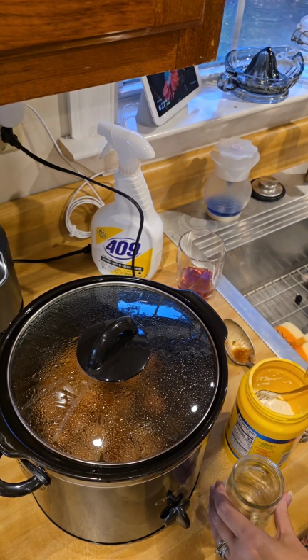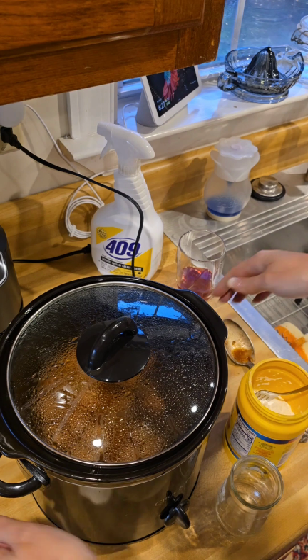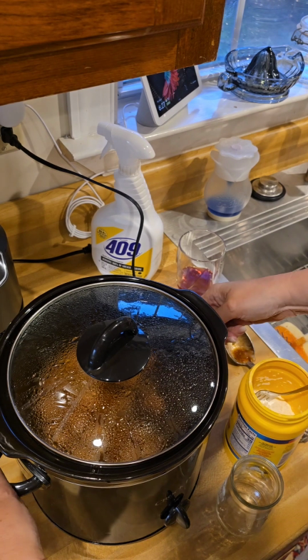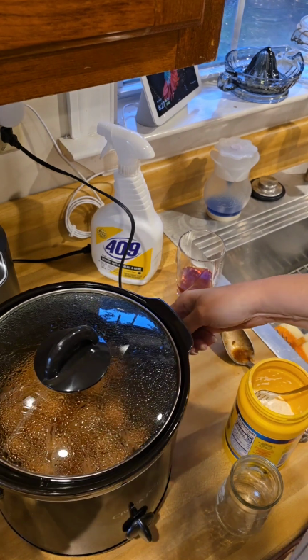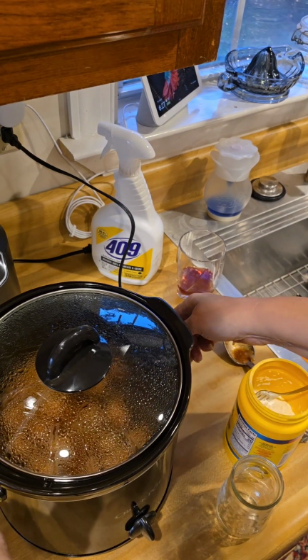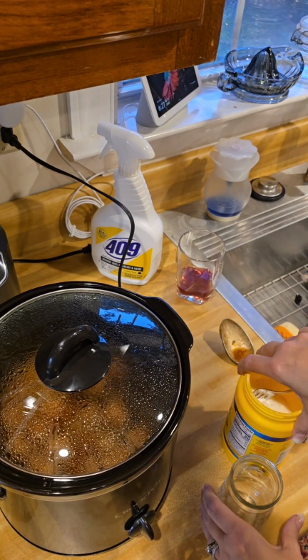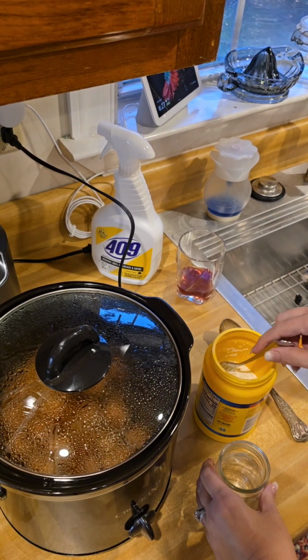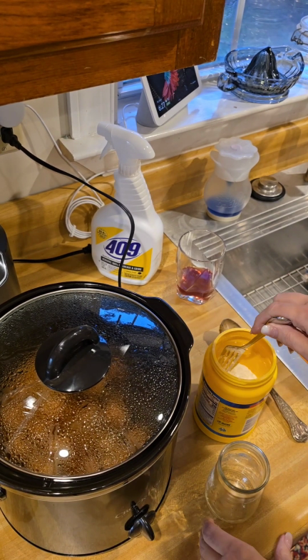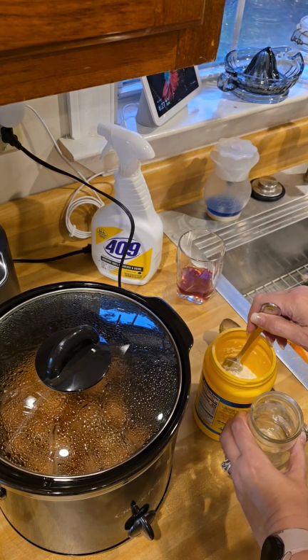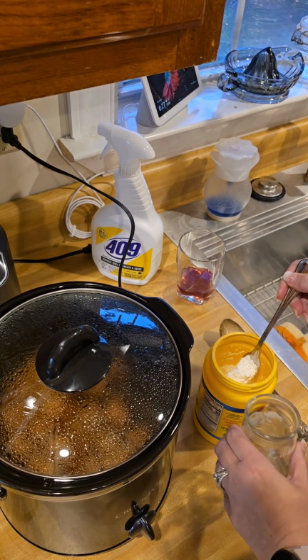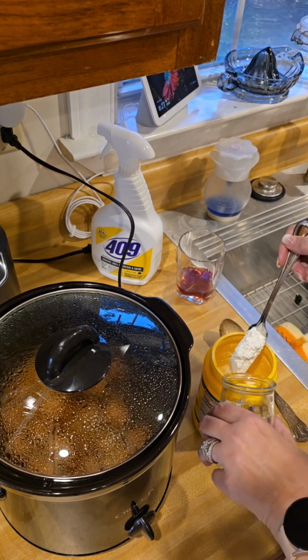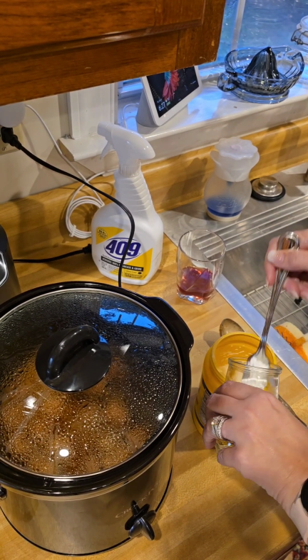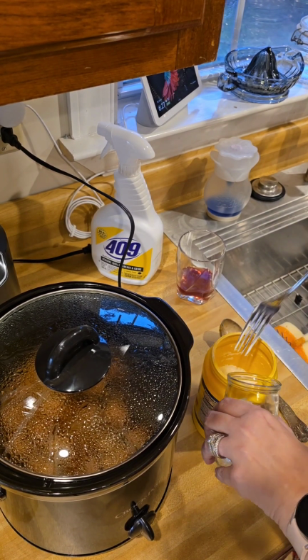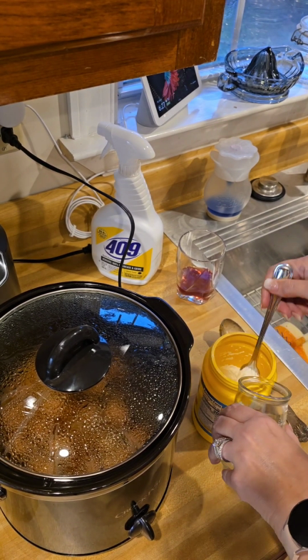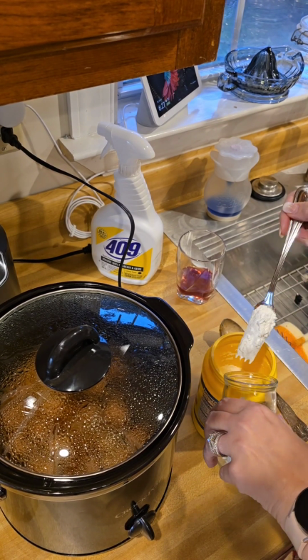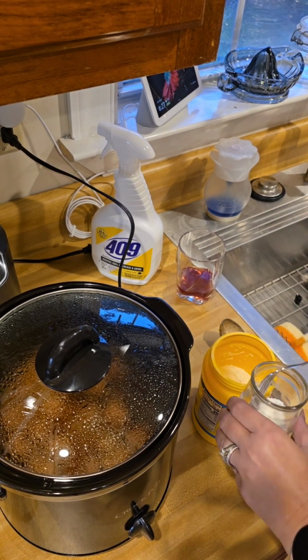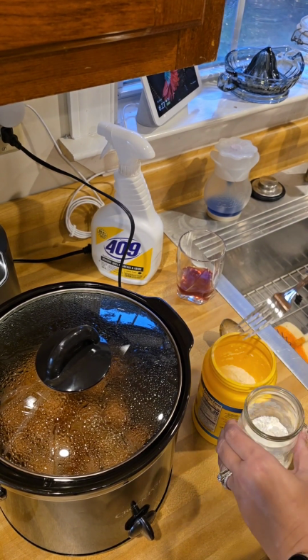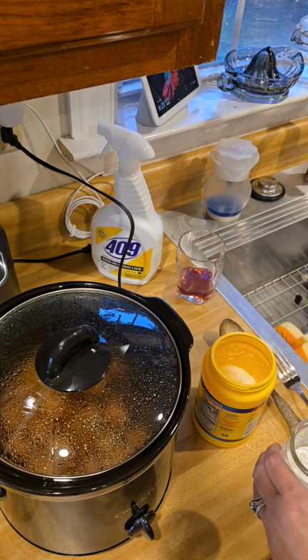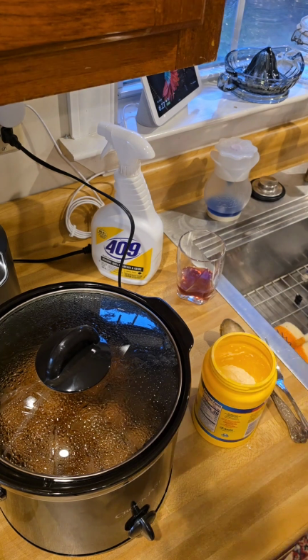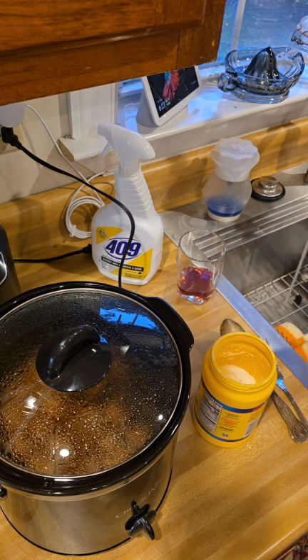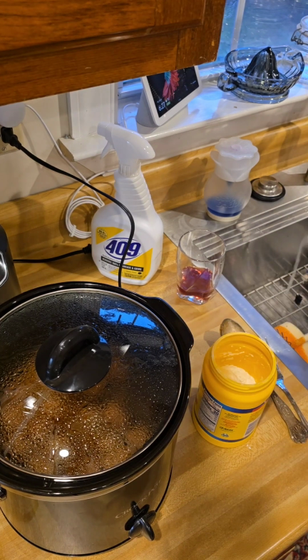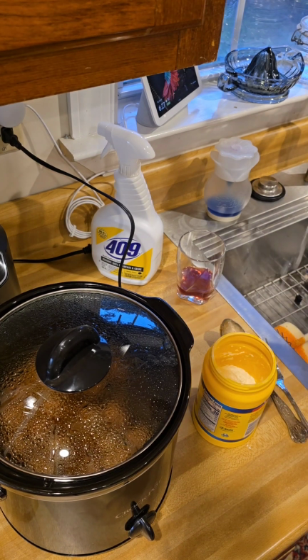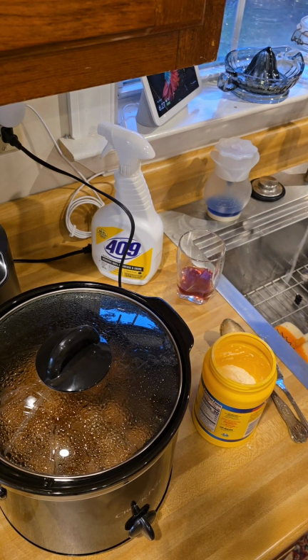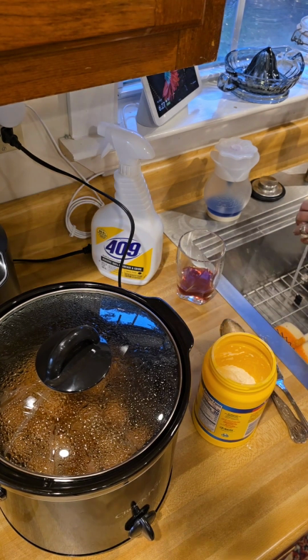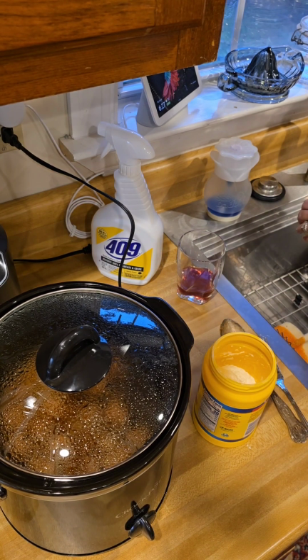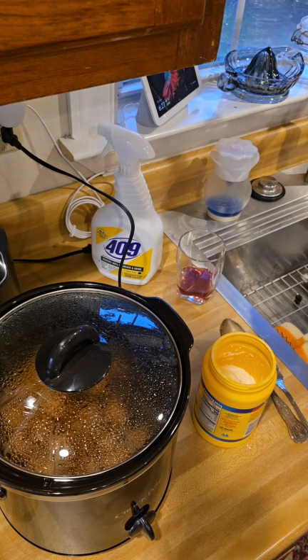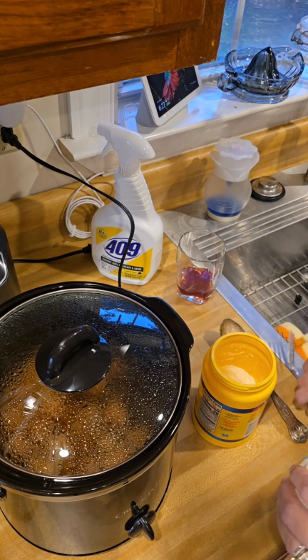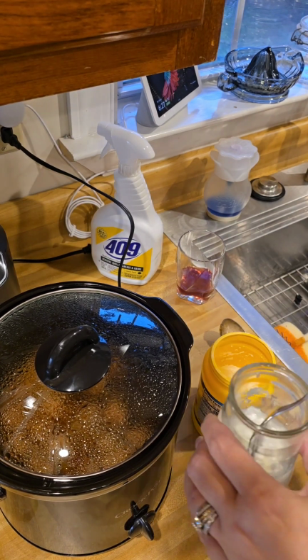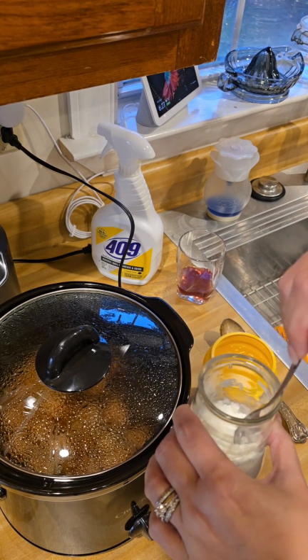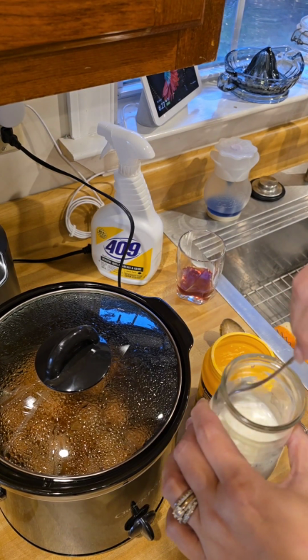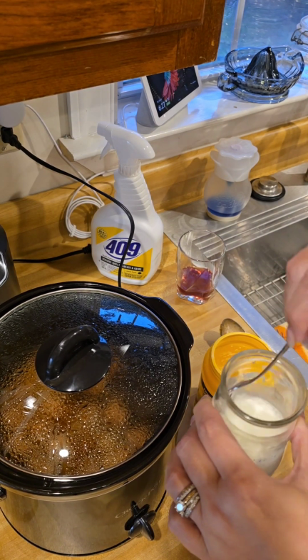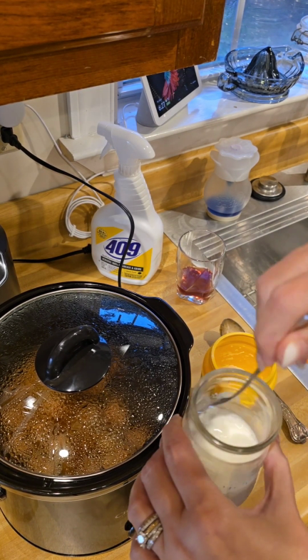When you're ready to eat, take some cool water — about a quarter of a cup — and add a tablespoon of cornstarch. Give that a good mix until the cornstarch is all dissolved, and add that directly to your meatballs and gravy.